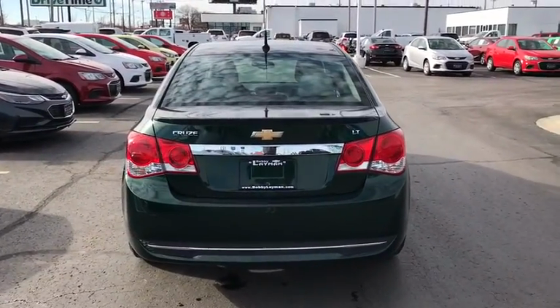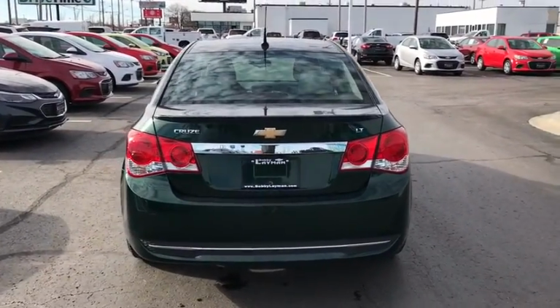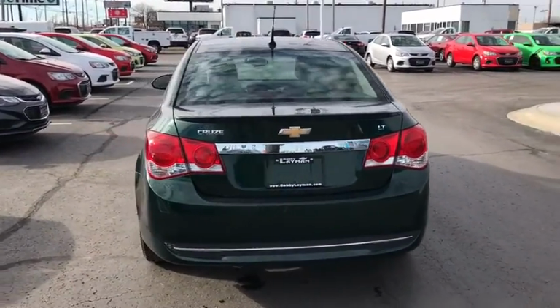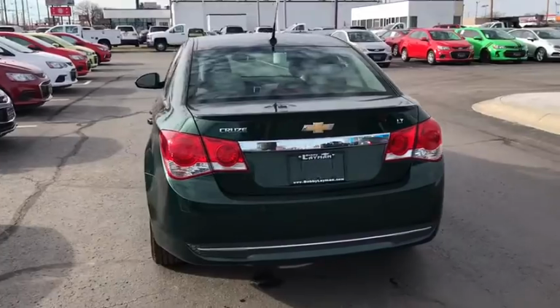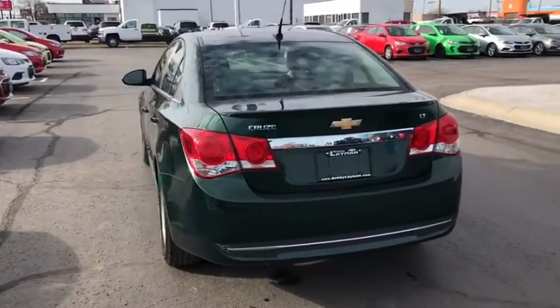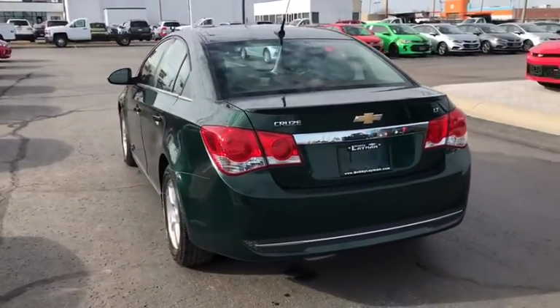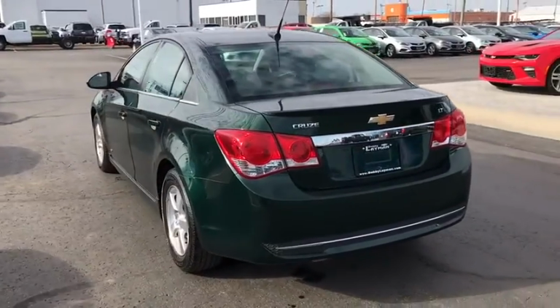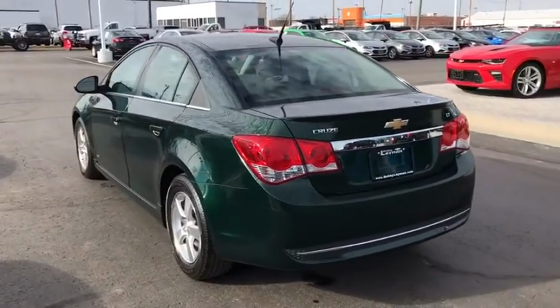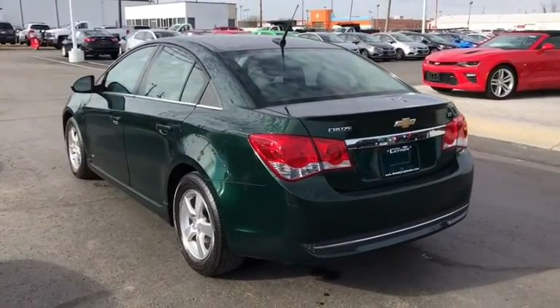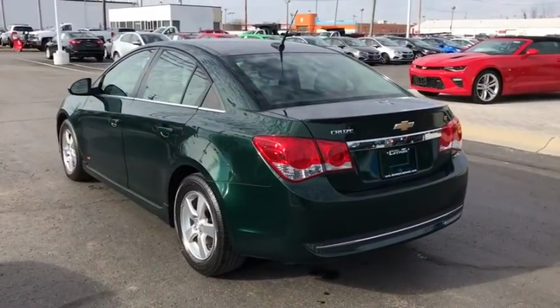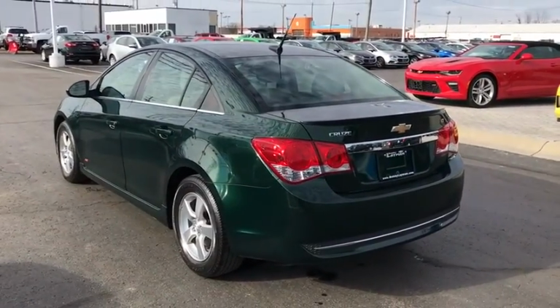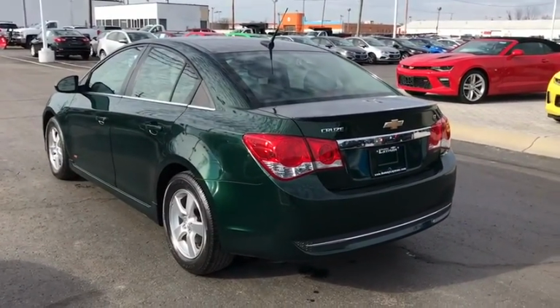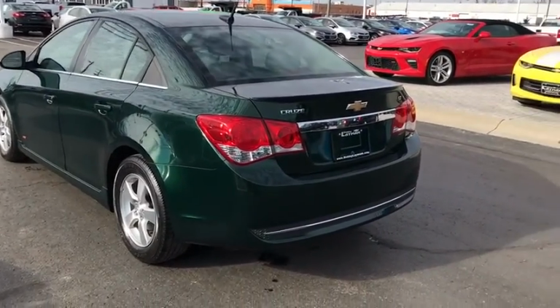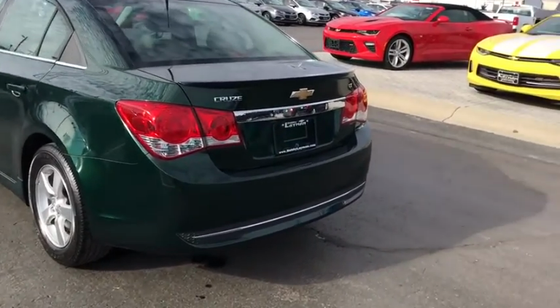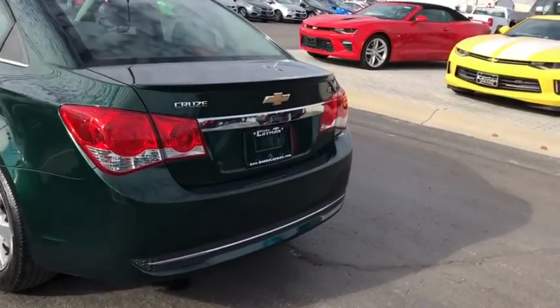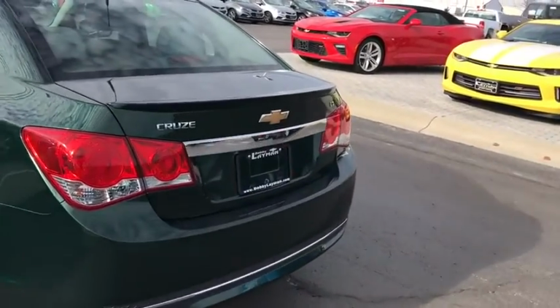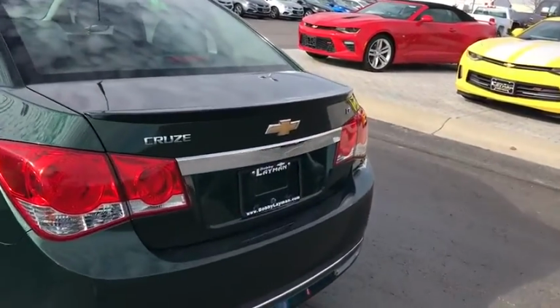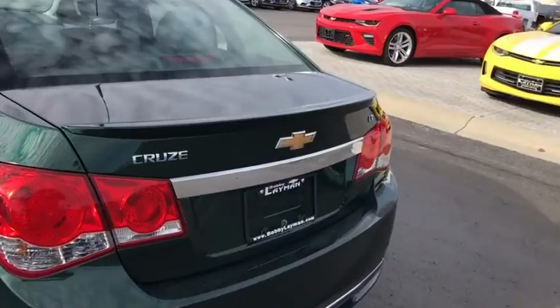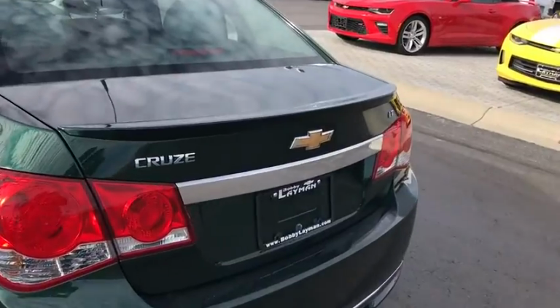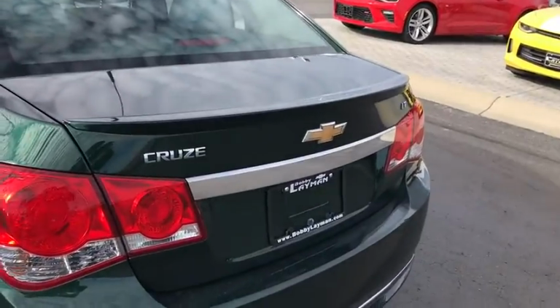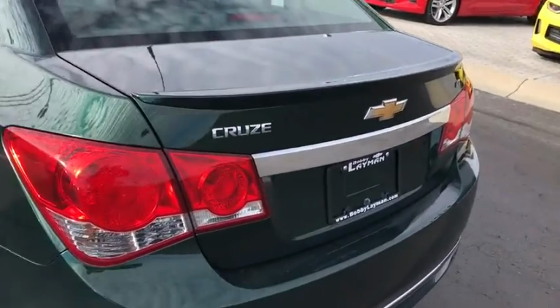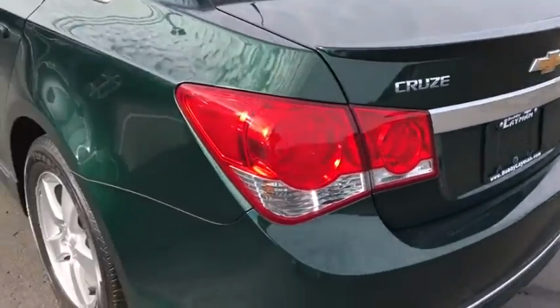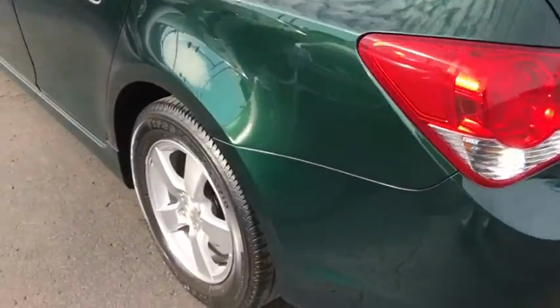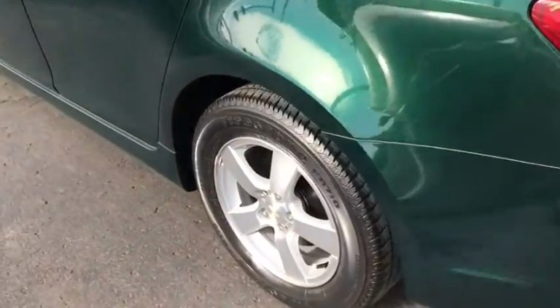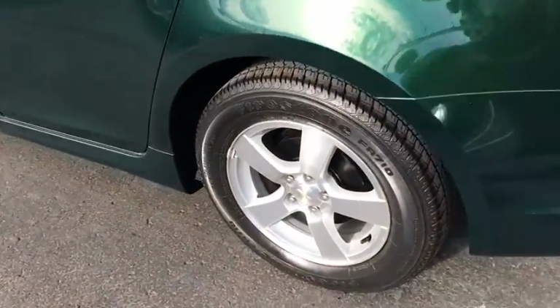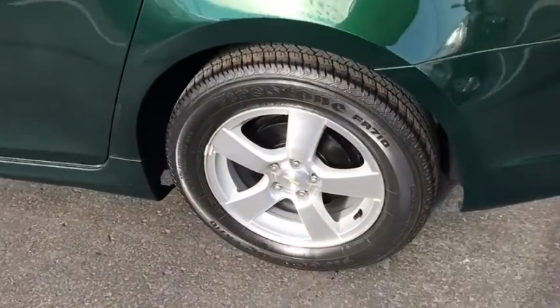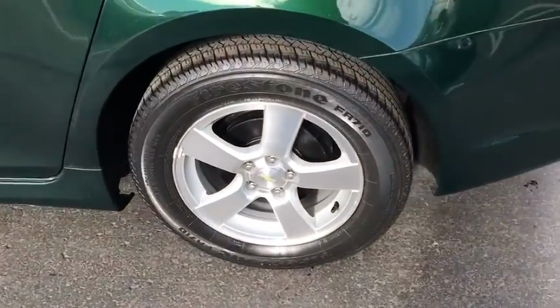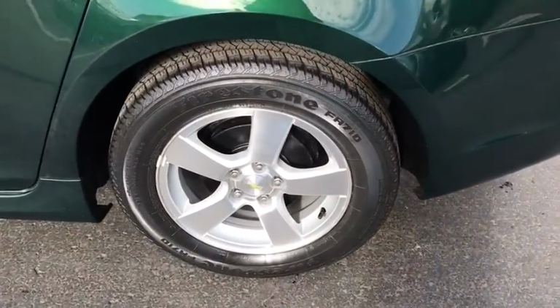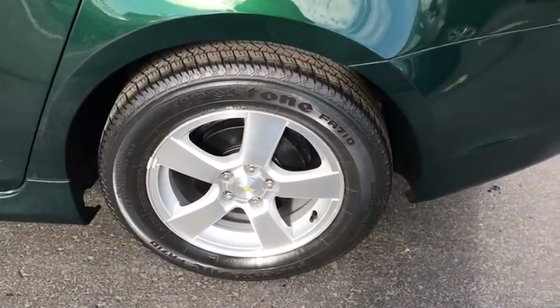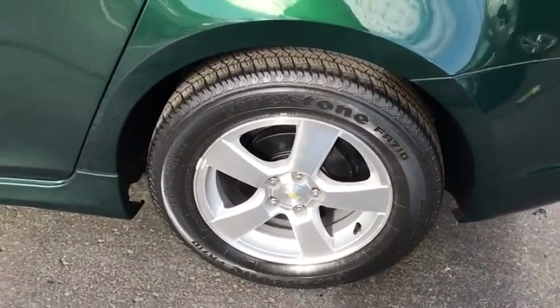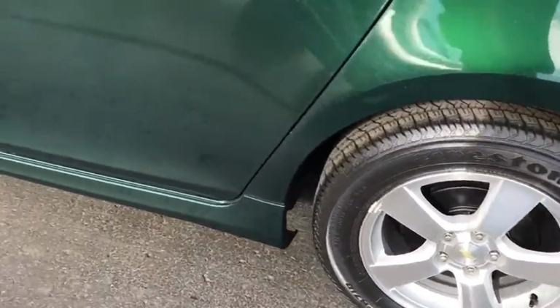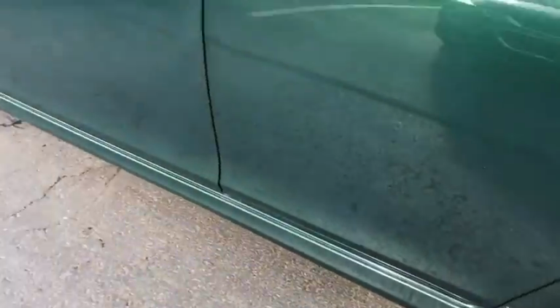Power windows. Trip computer. CD player. Remote keyless entry. Sirius satellite radio. Panic alarm. Tachometer. Brake assist. Front reading lamps. Driver vanity mirror. Front bucket seats.